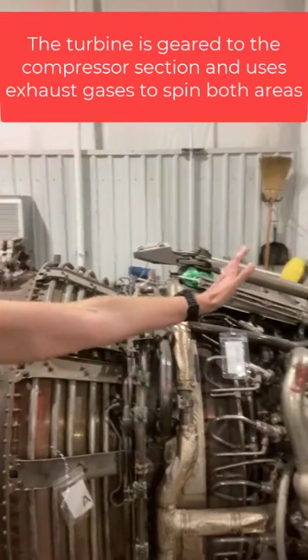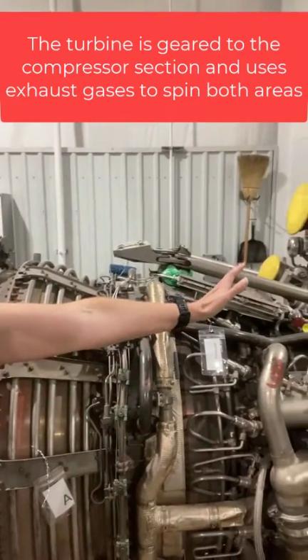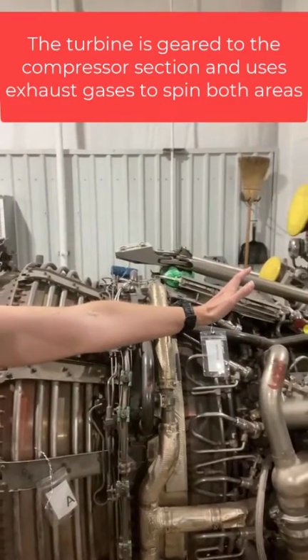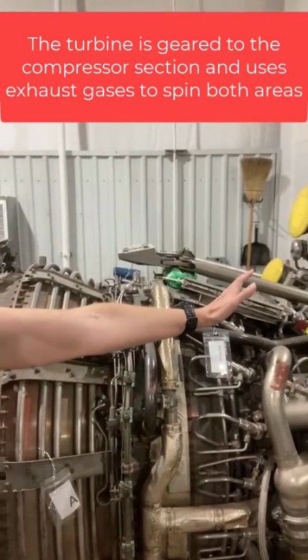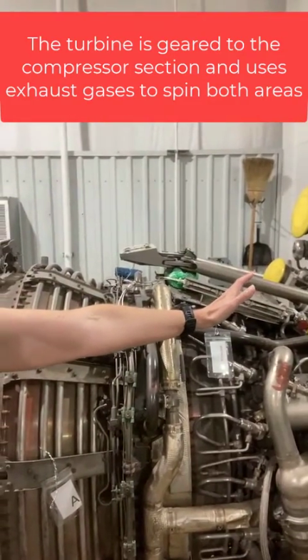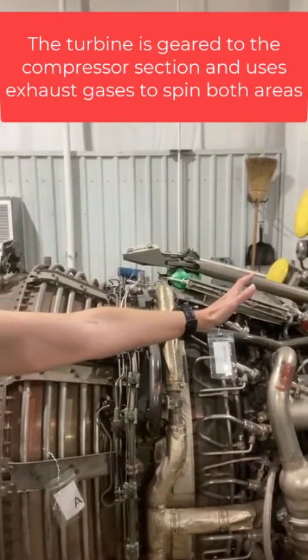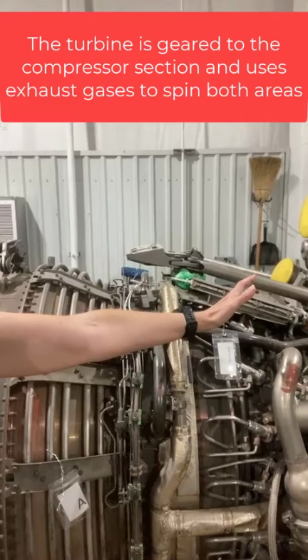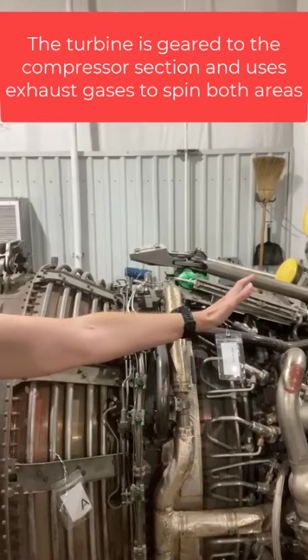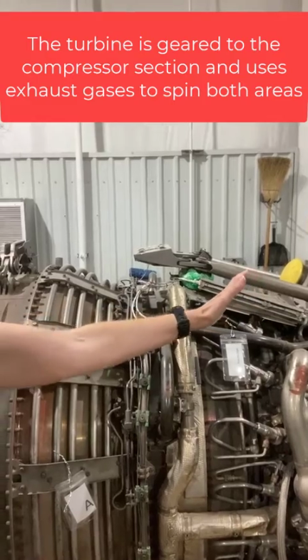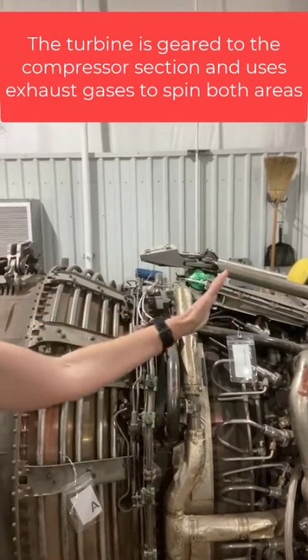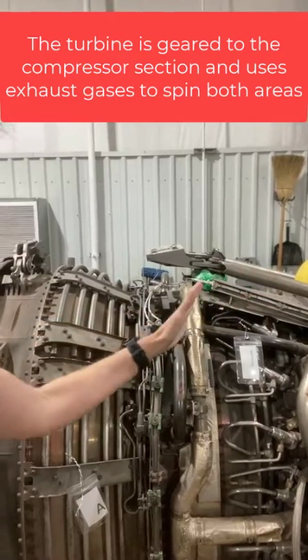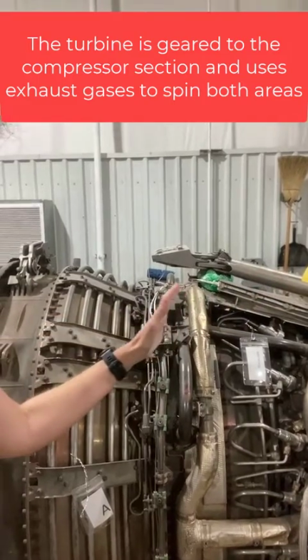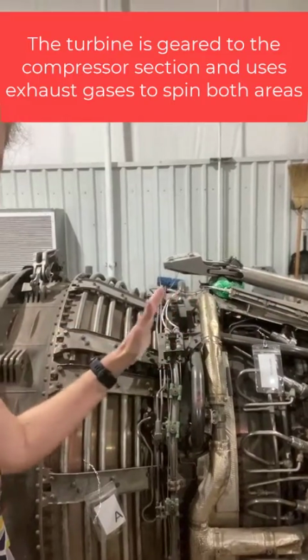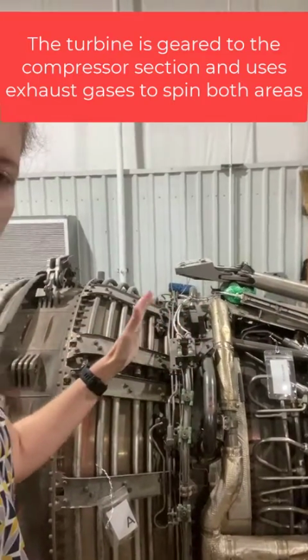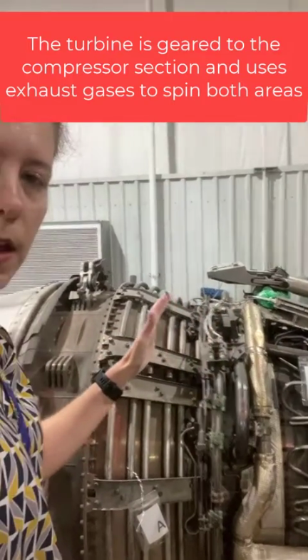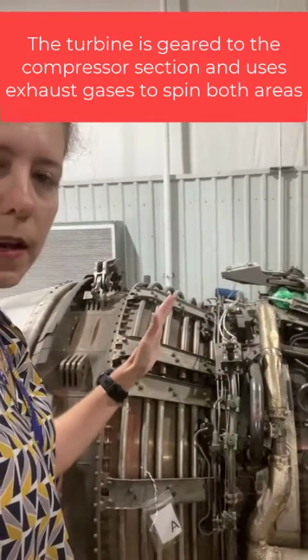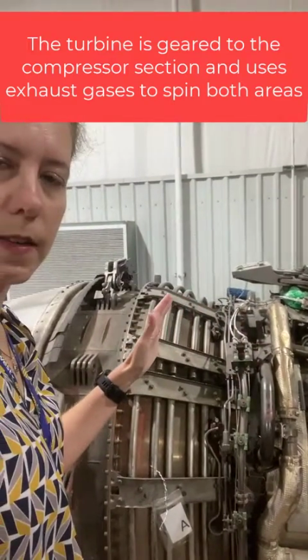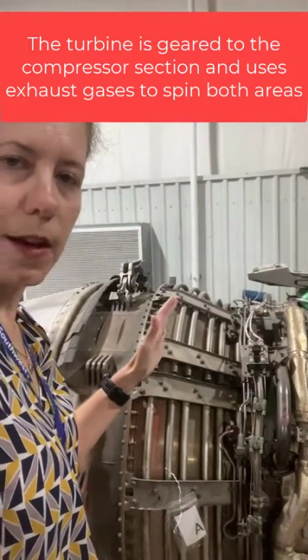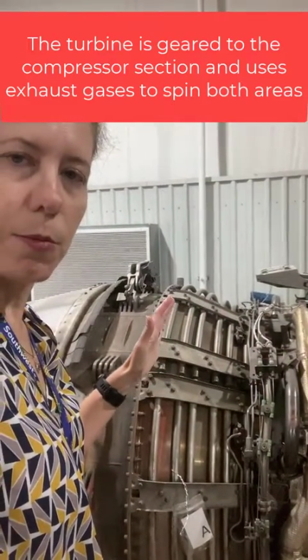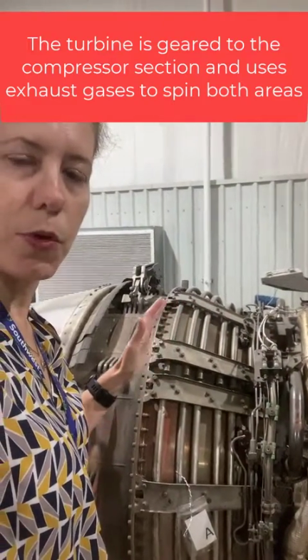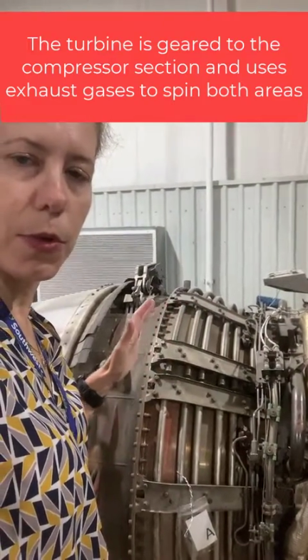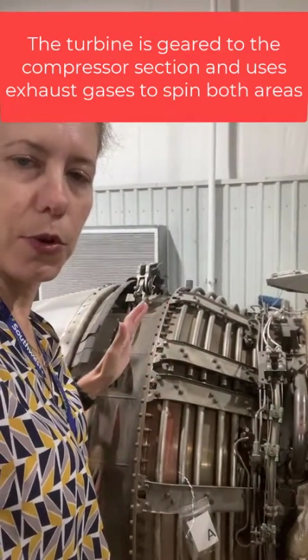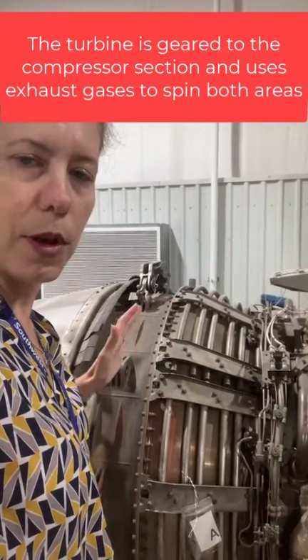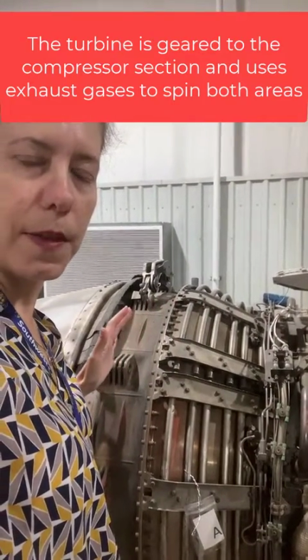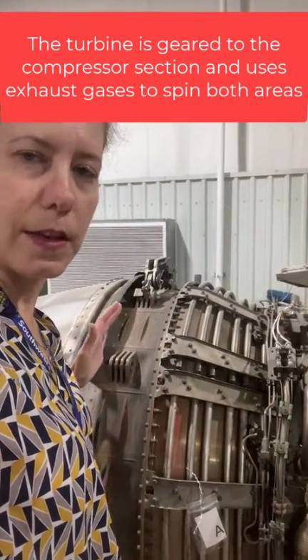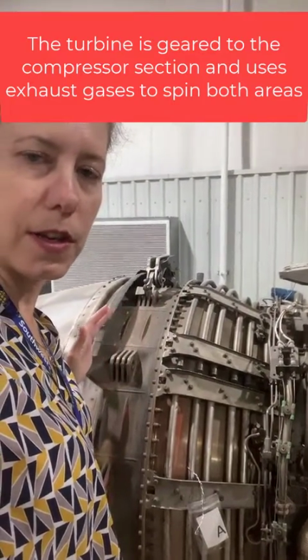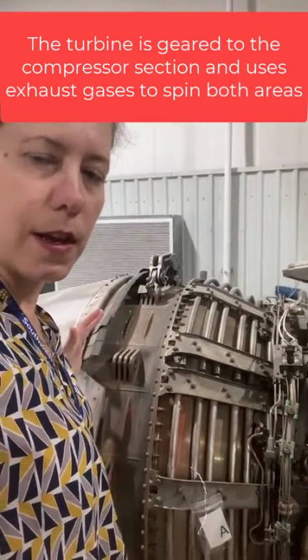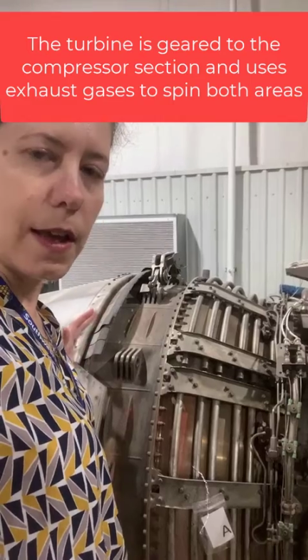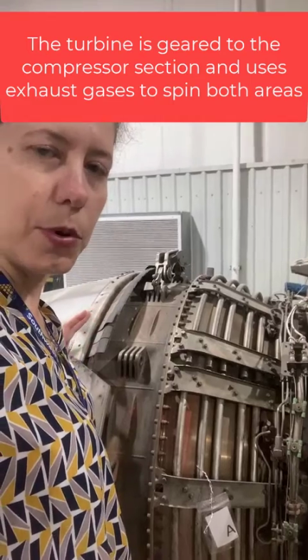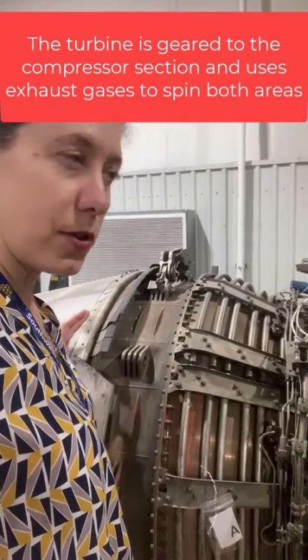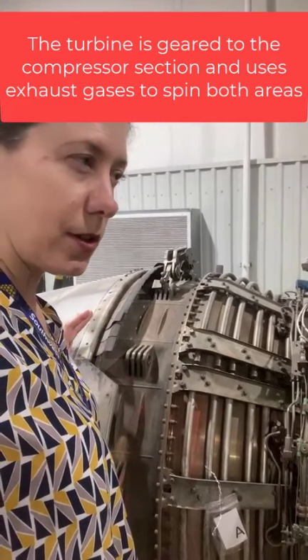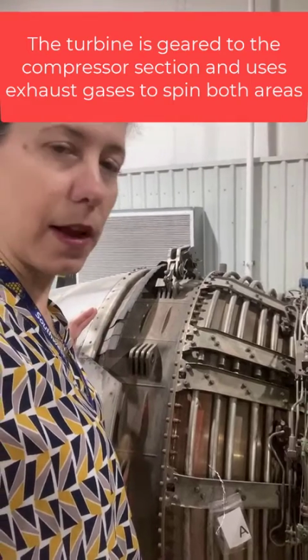It compresses the air again at the front — it's all geared together — and as the air moves through the engine, it produces thrust.